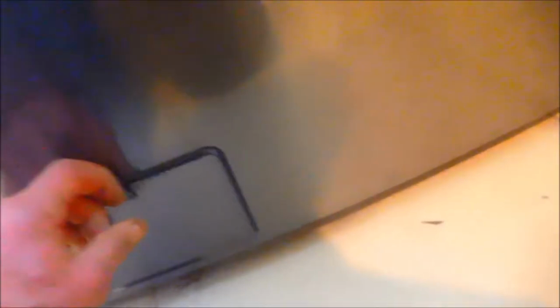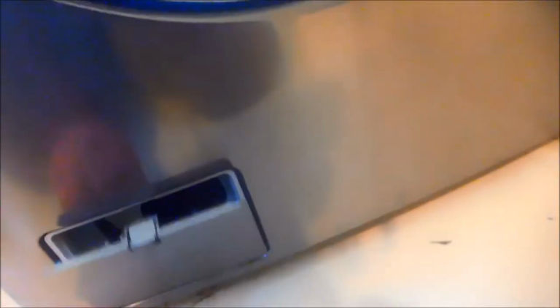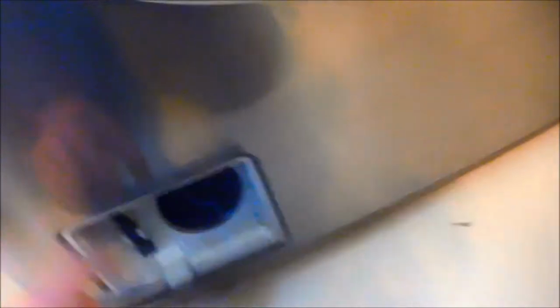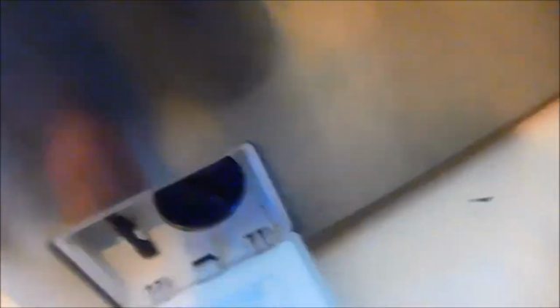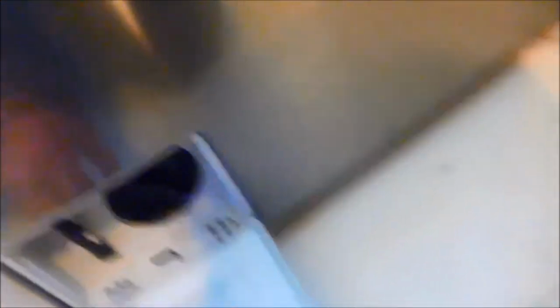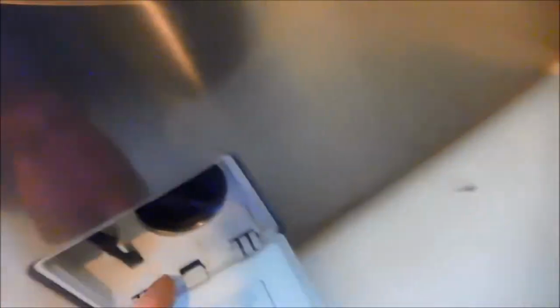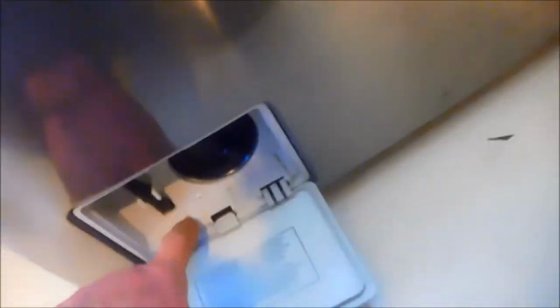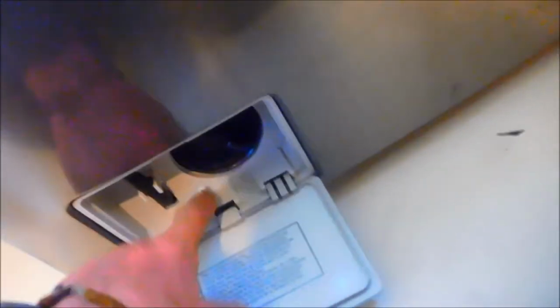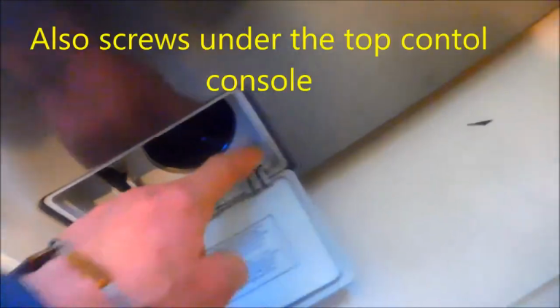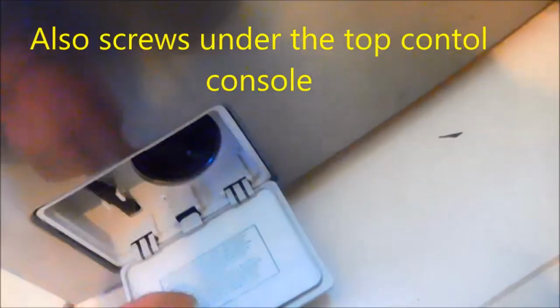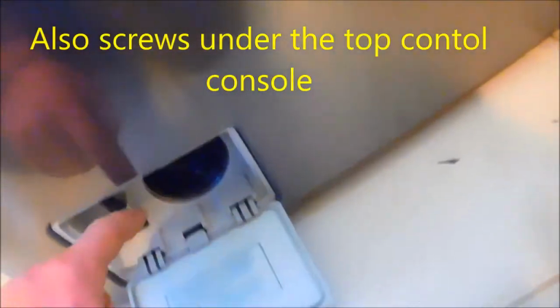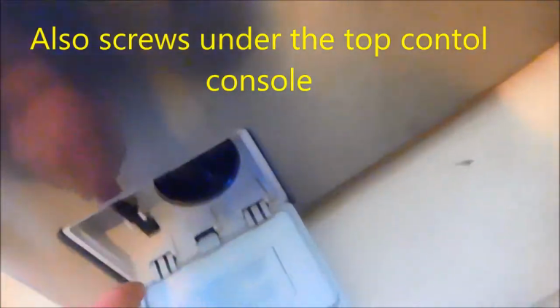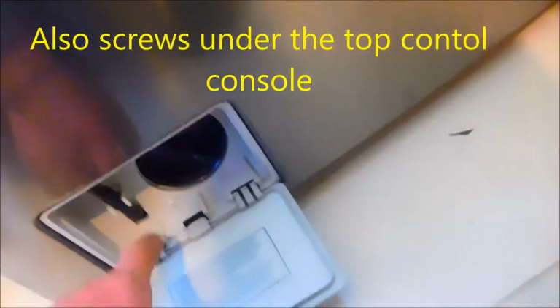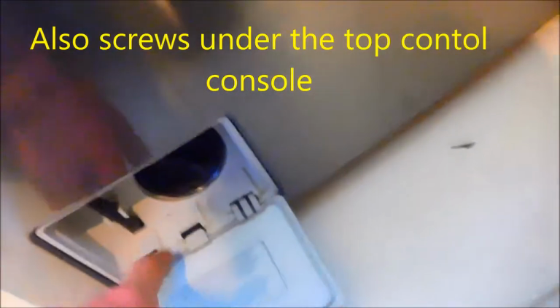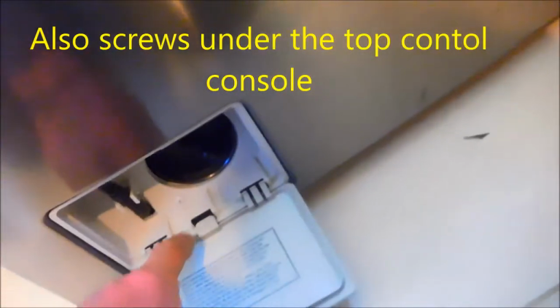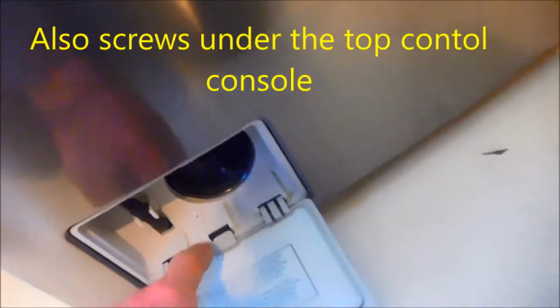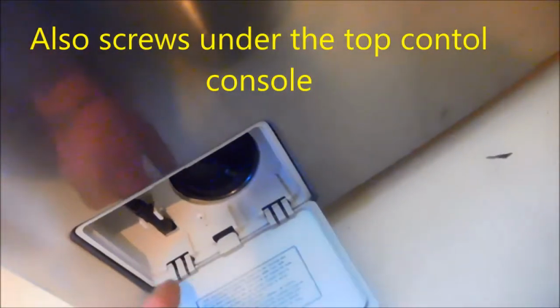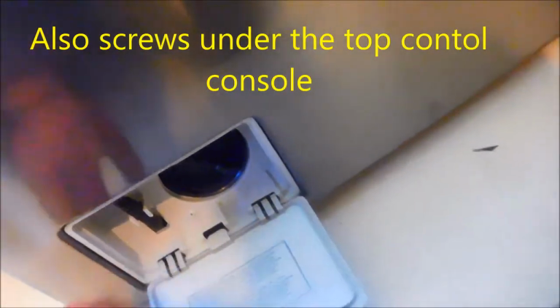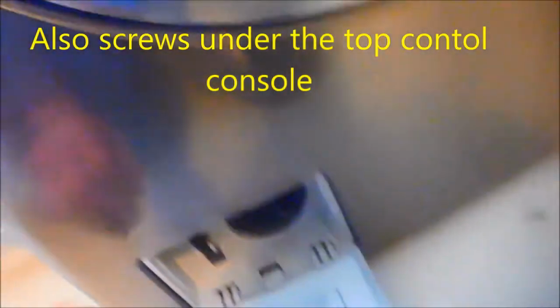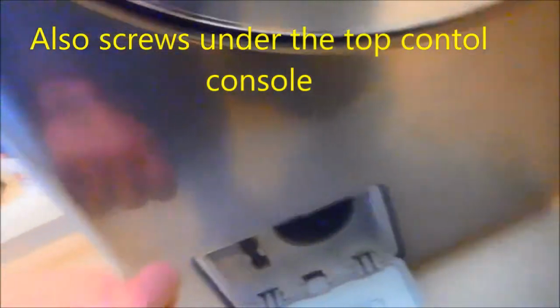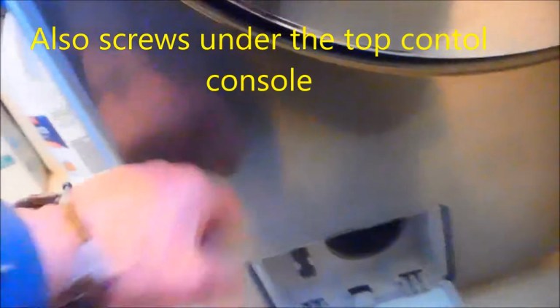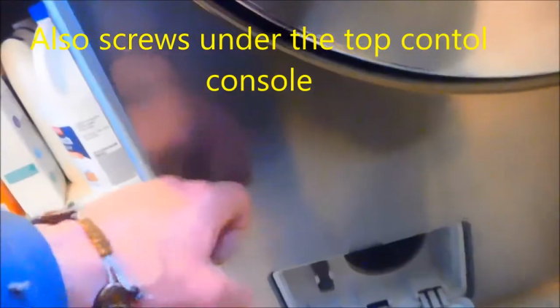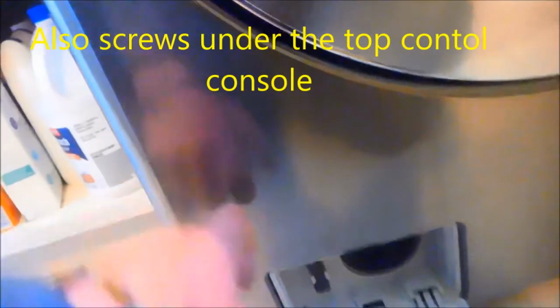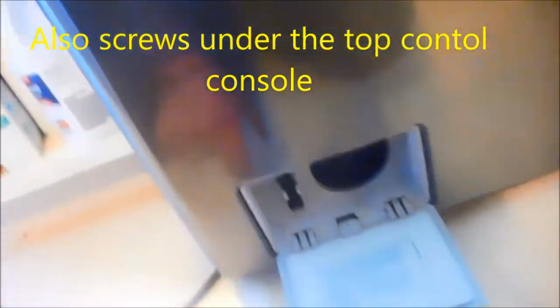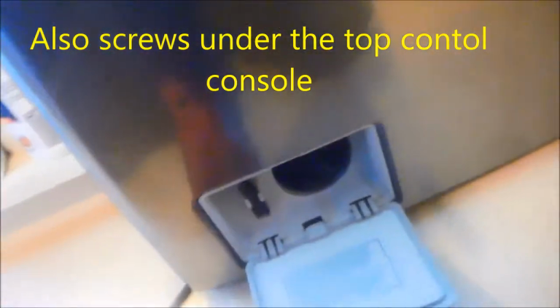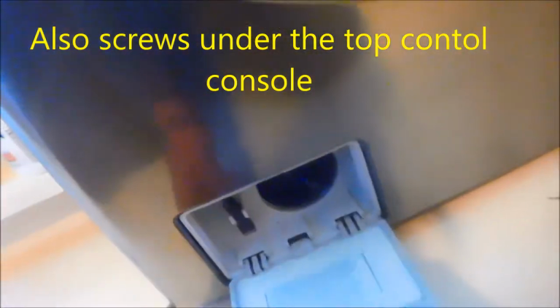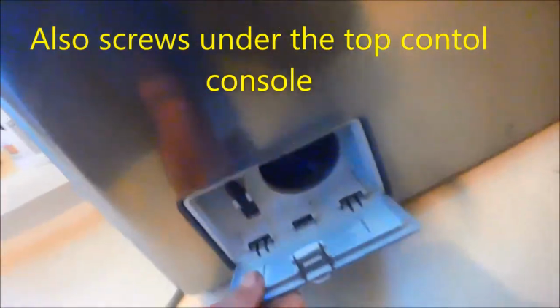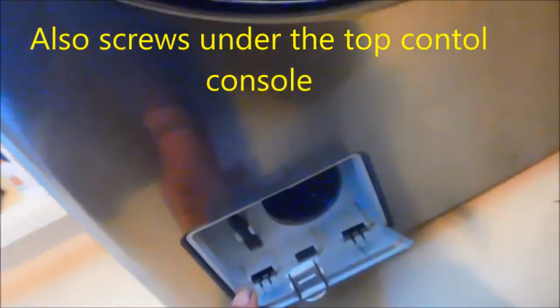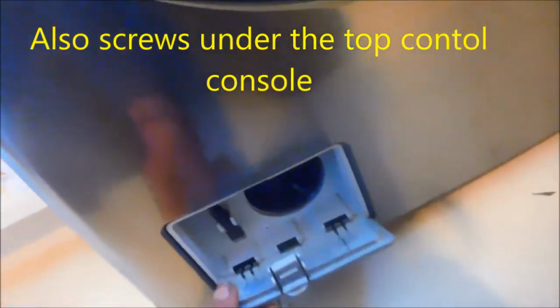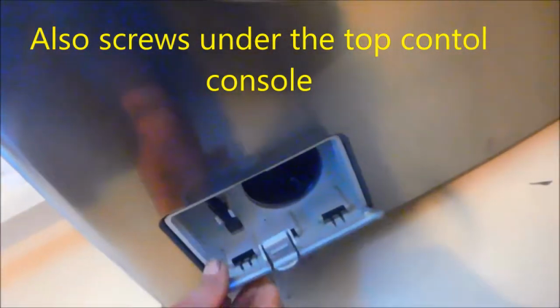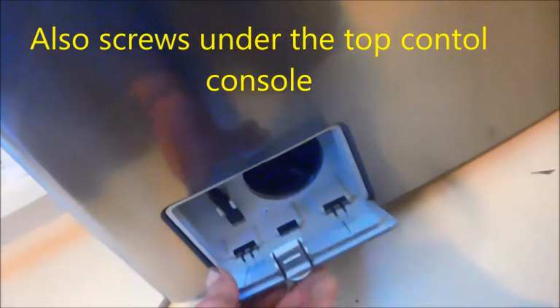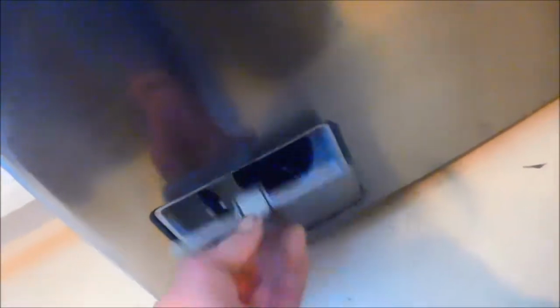There's two screws. There's one that holds this thing, and then there's another screw underneath that holds this panel in place that you have to take out.